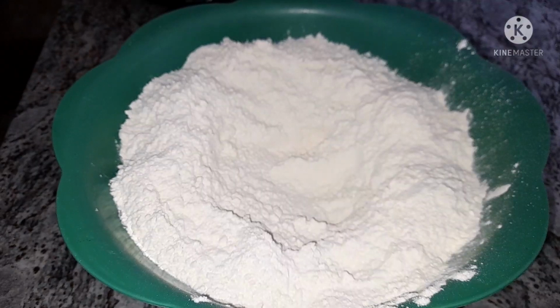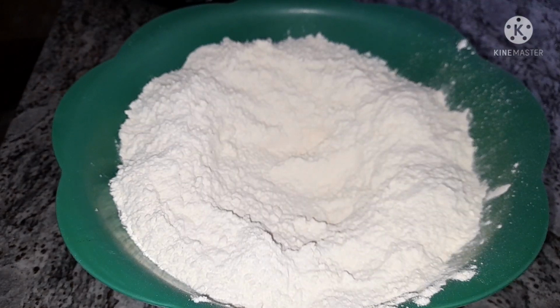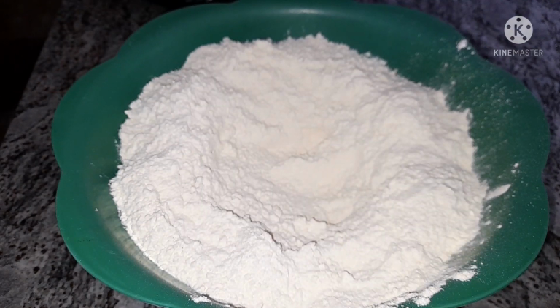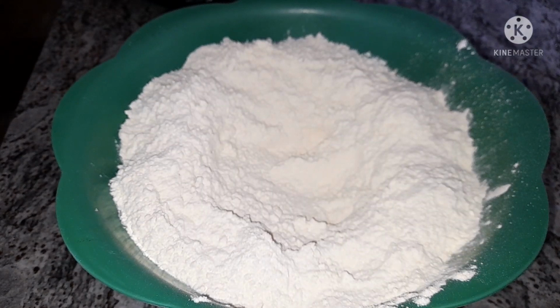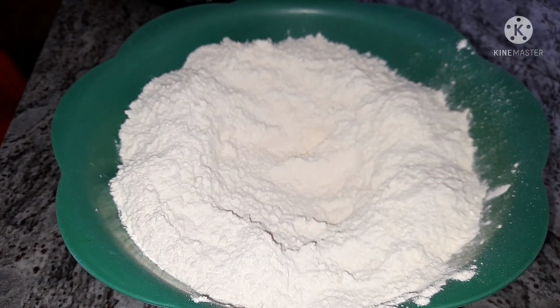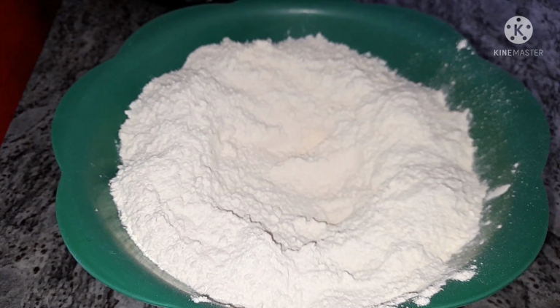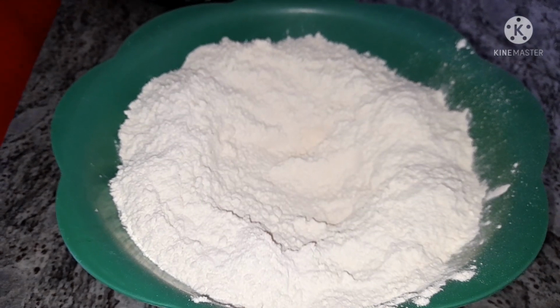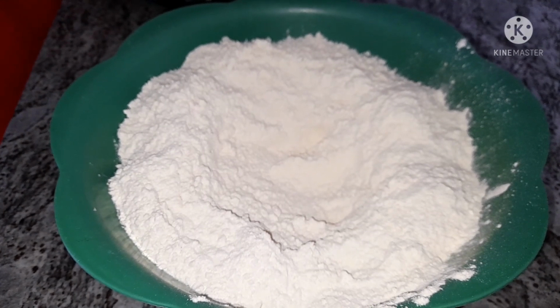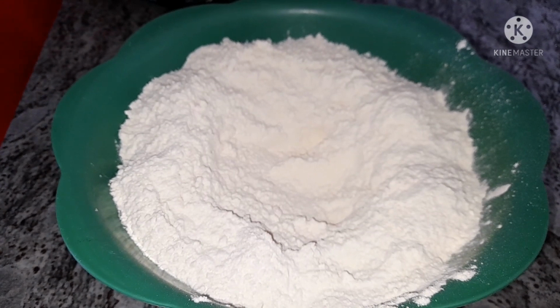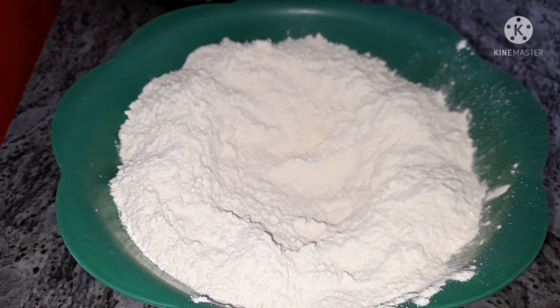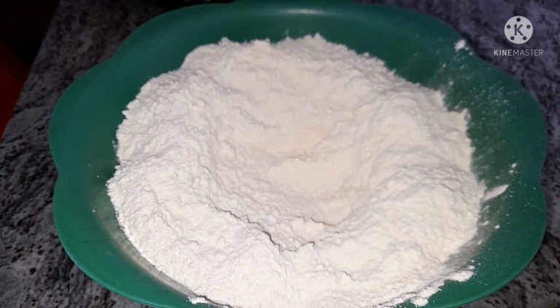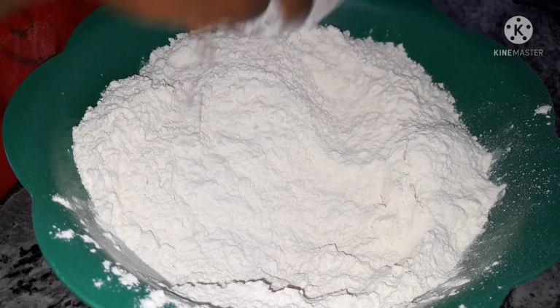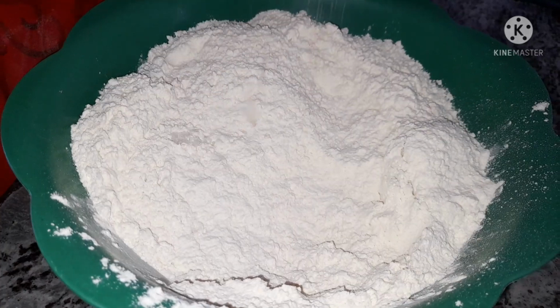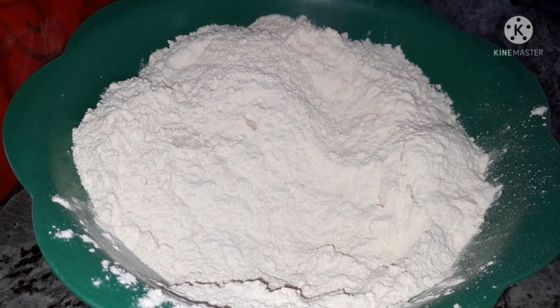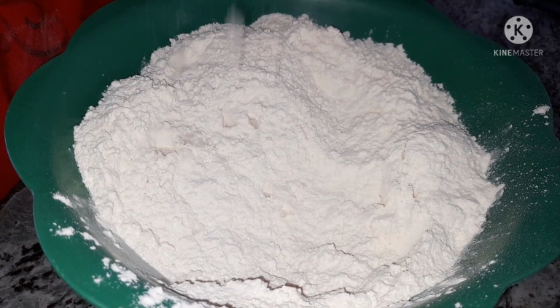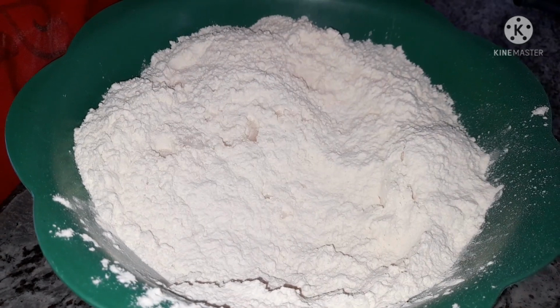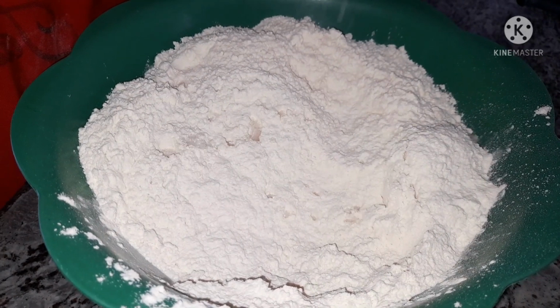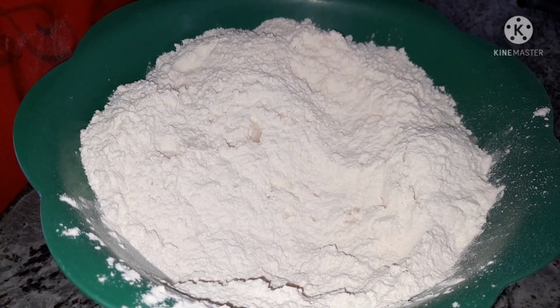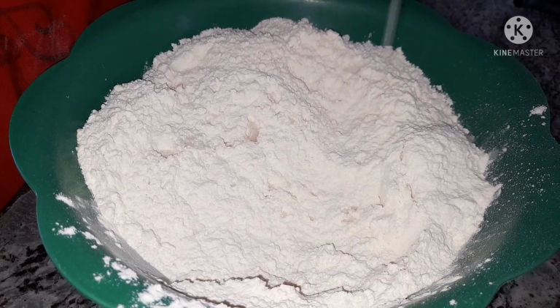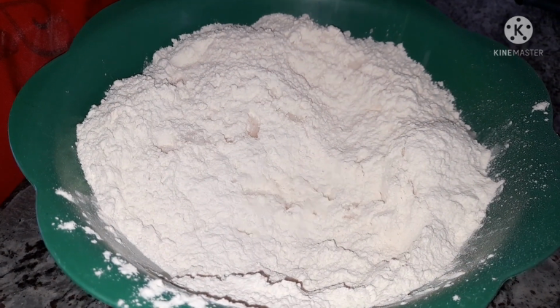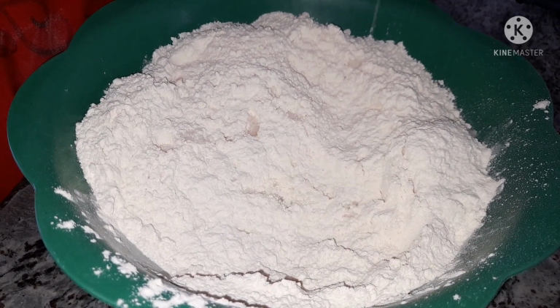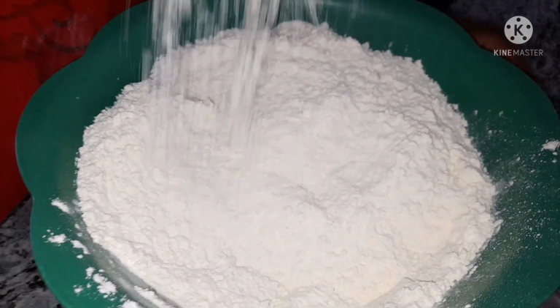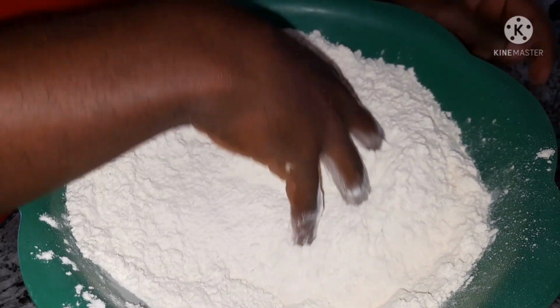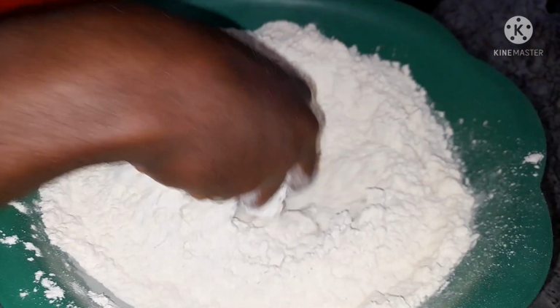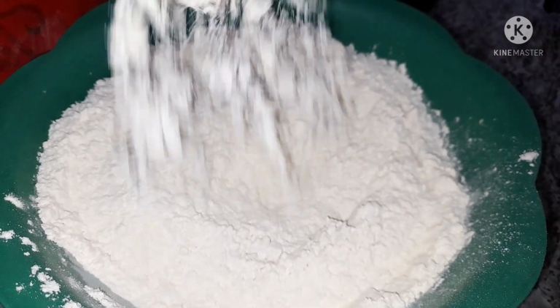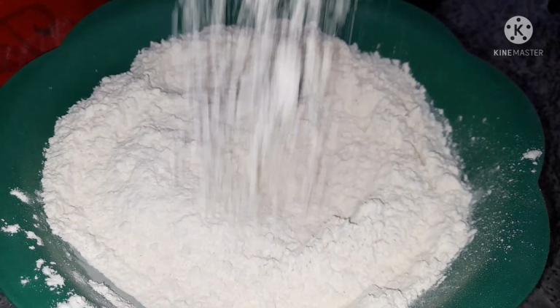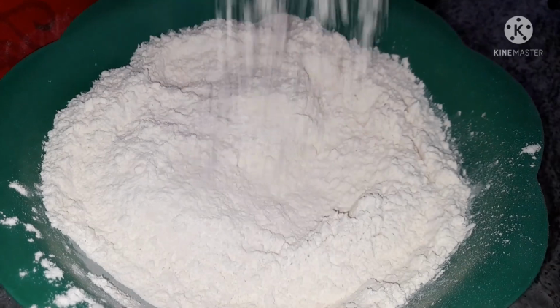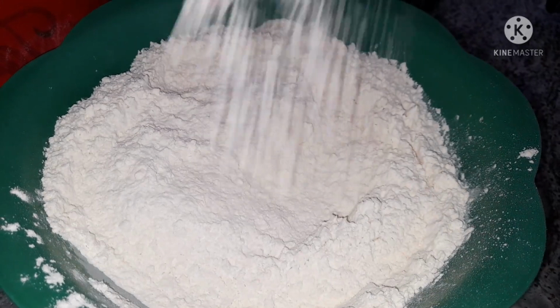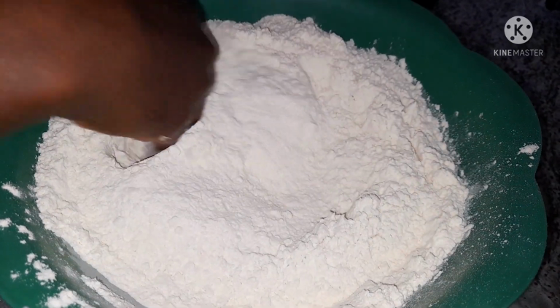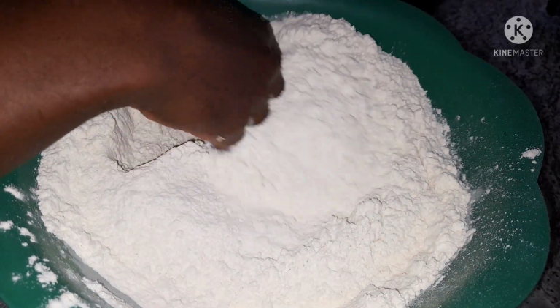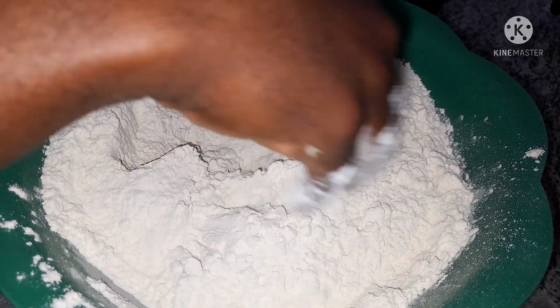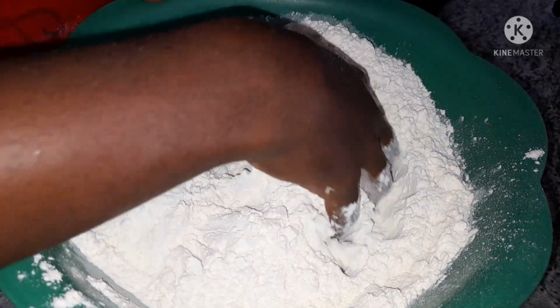I'm using four cups of all-purpose flour, then I'm going to add half a teaspoon of salt to the flour and mix everything very well.